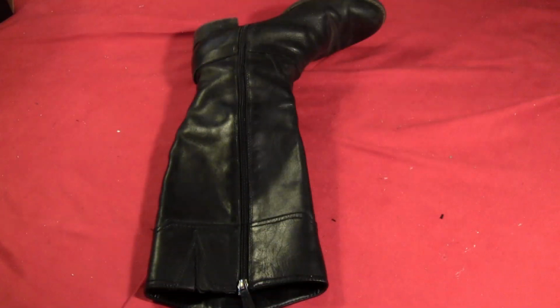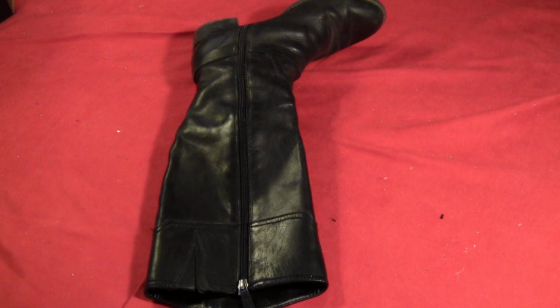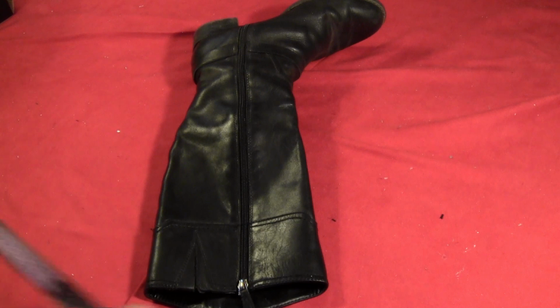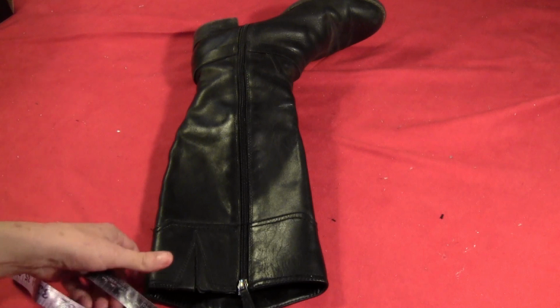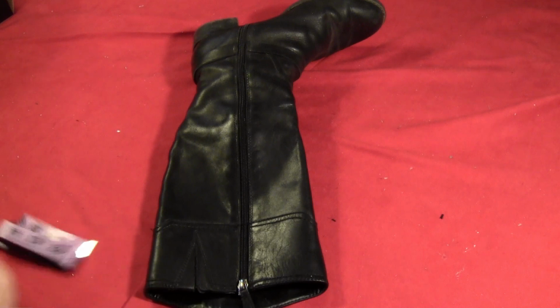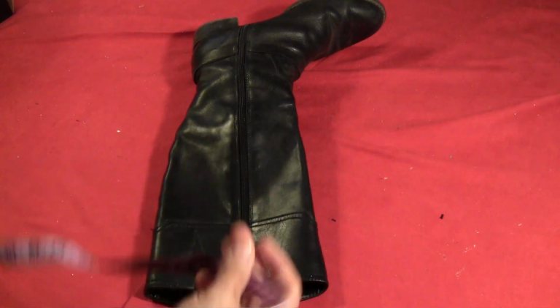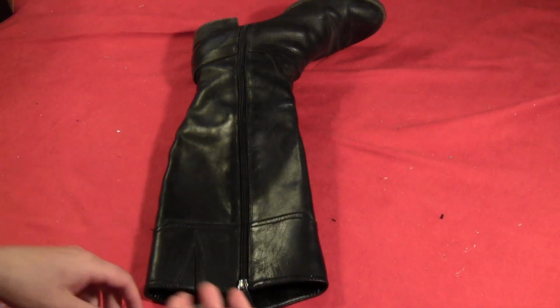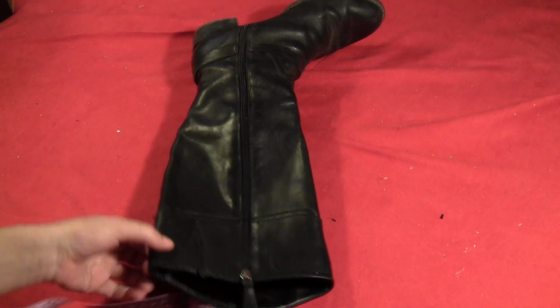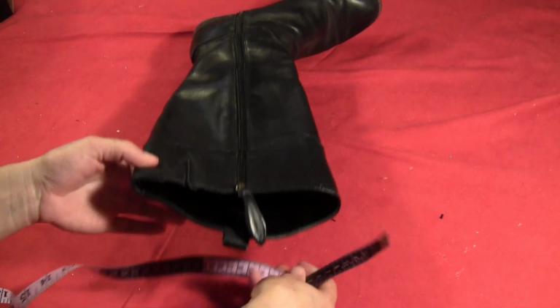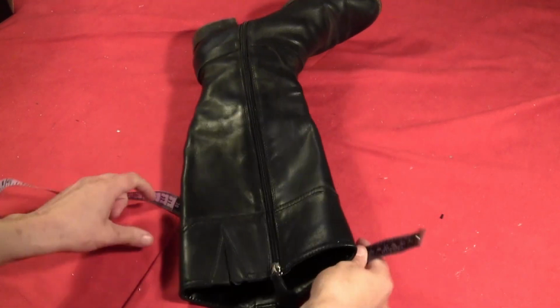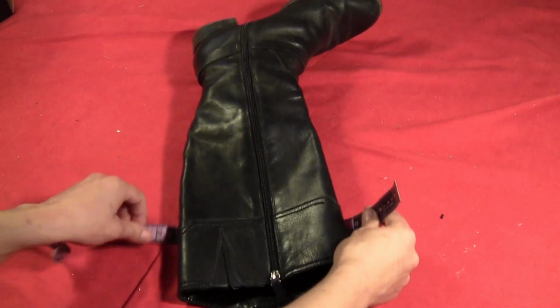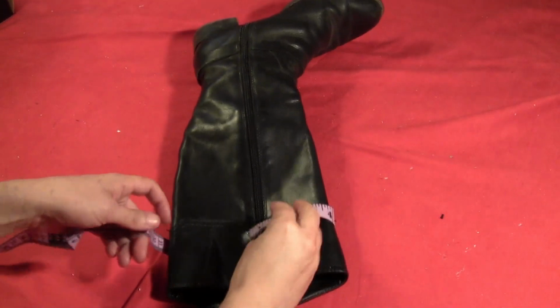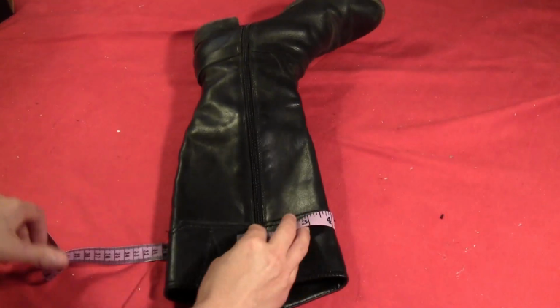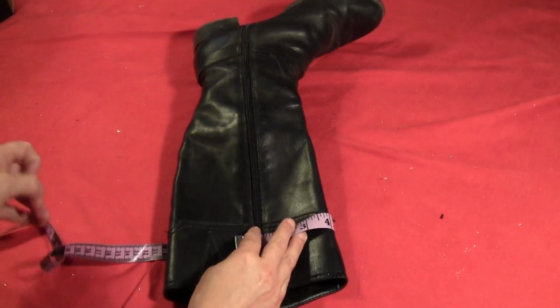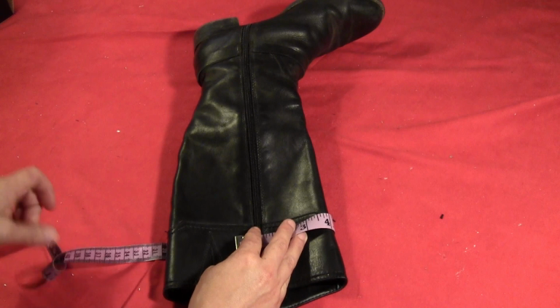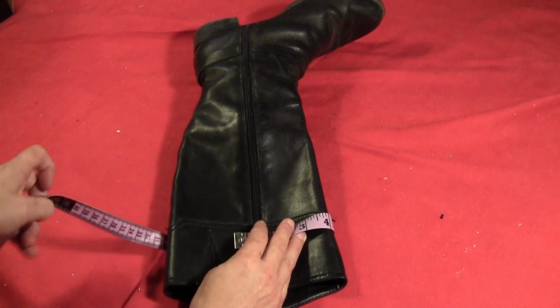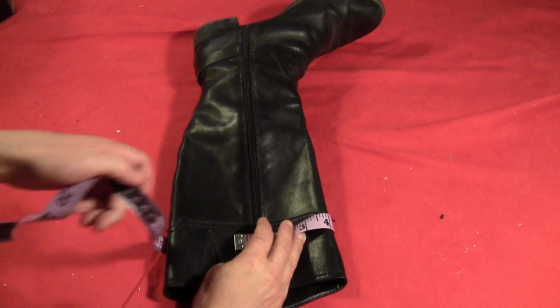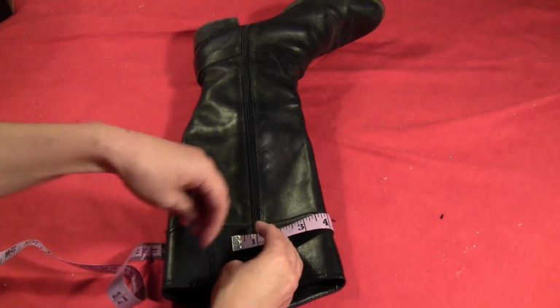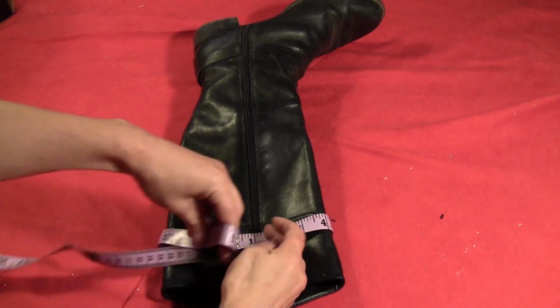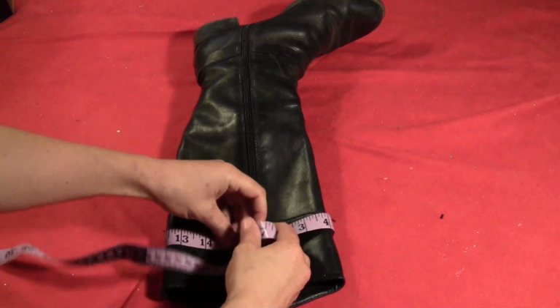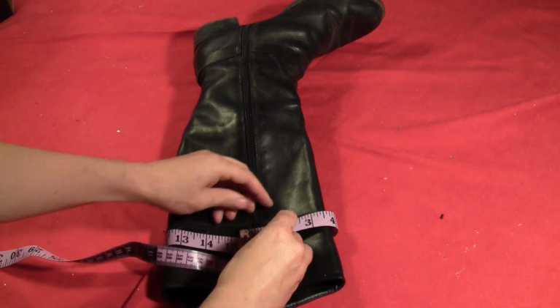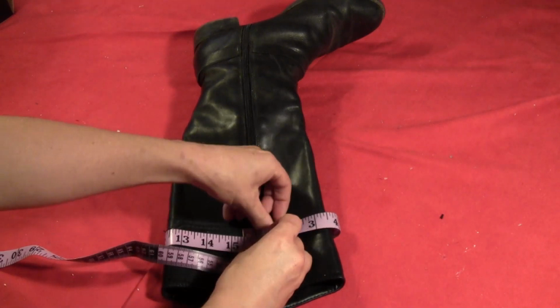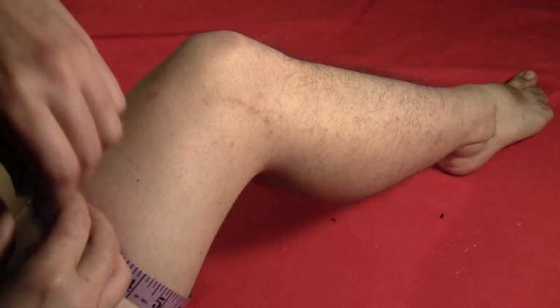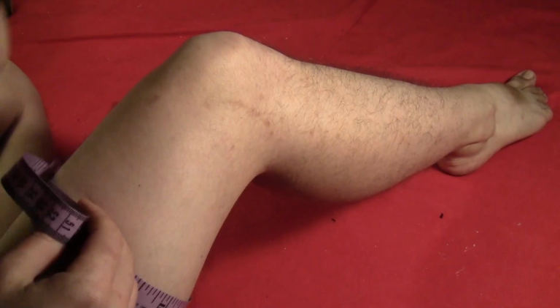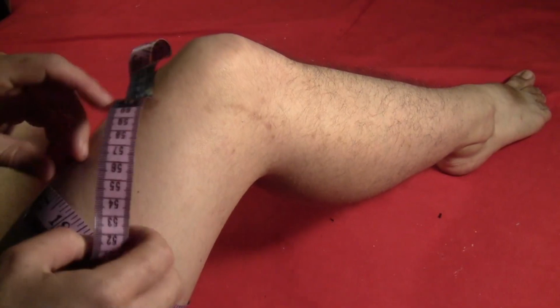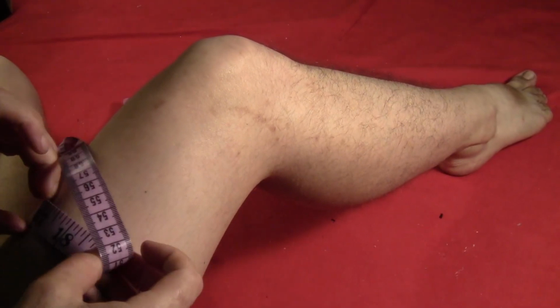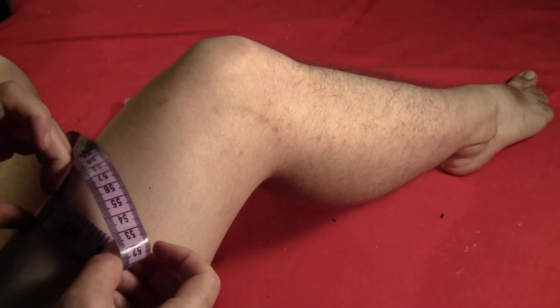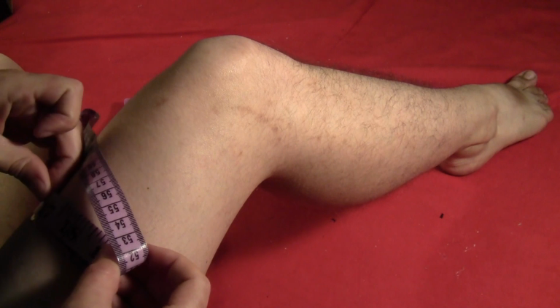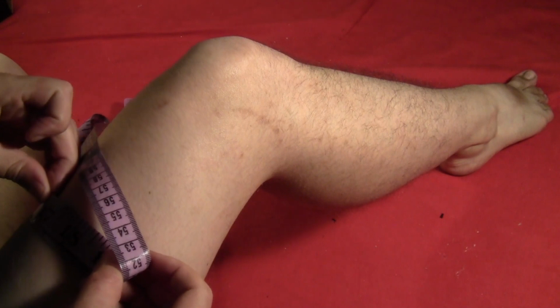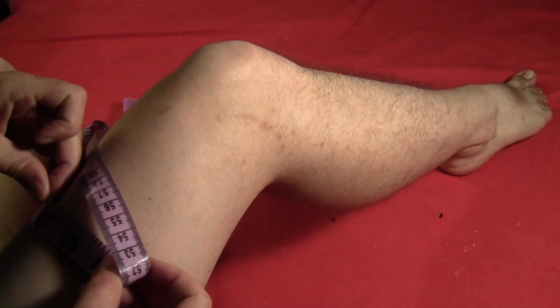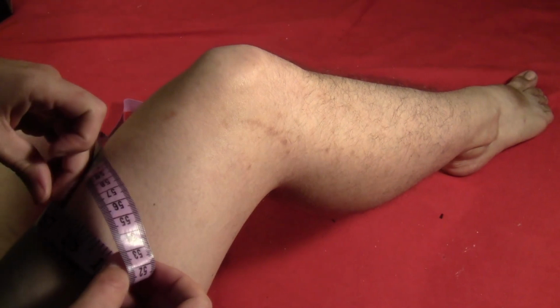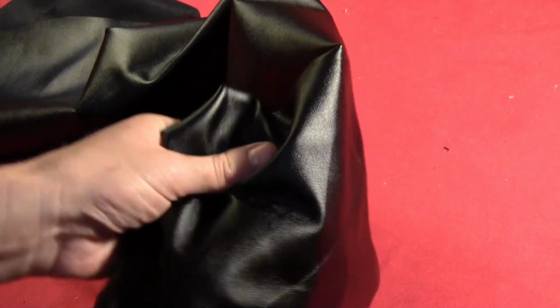Start by getting yourself an old pair of black boots. I'm using the pair that goes with my Scarlet Witch costume. You just want to measure around the top of the boots and add half an inch to that measurement. Then measure around your thigh and add an inch to that measurement.